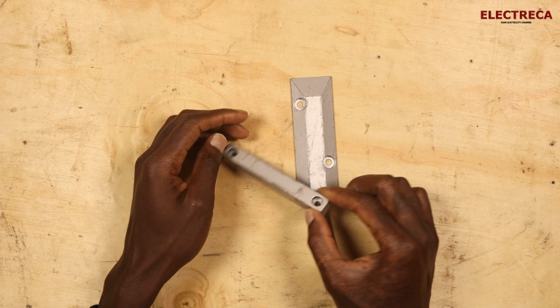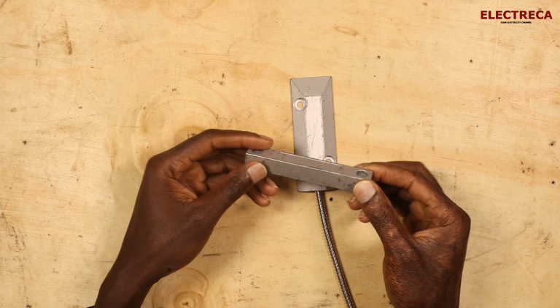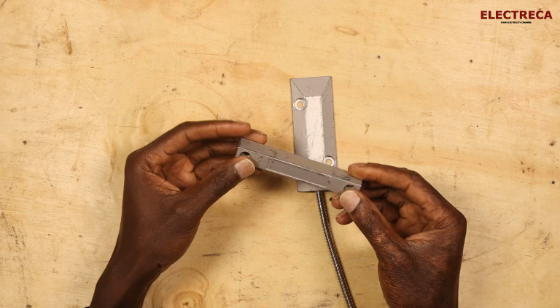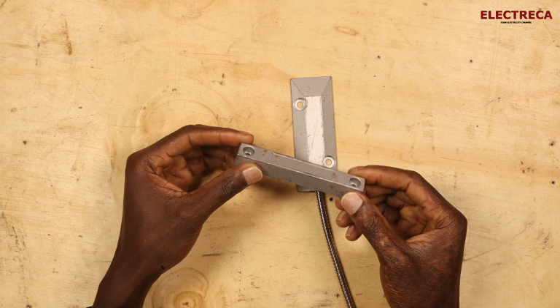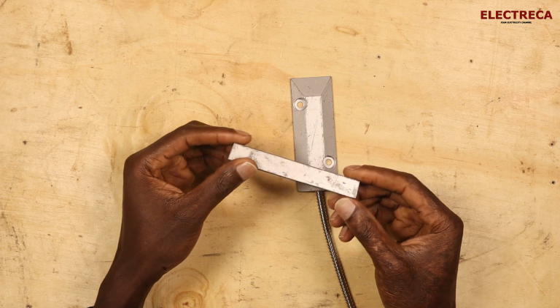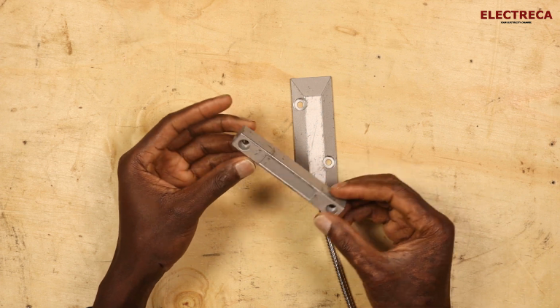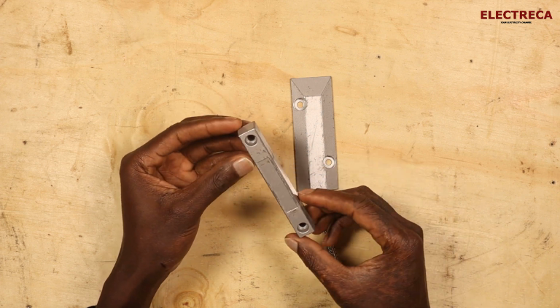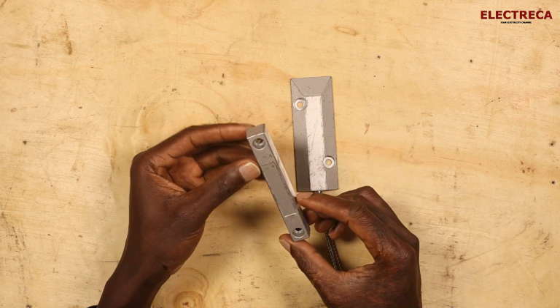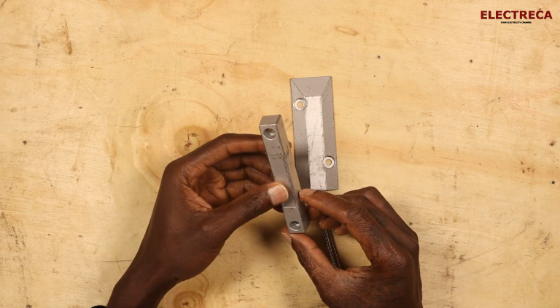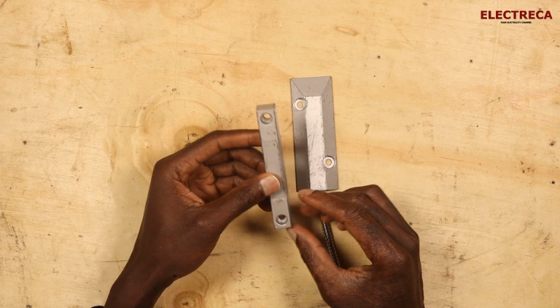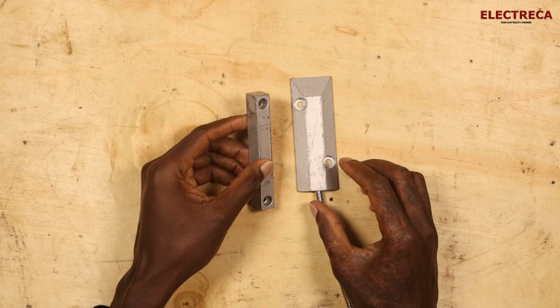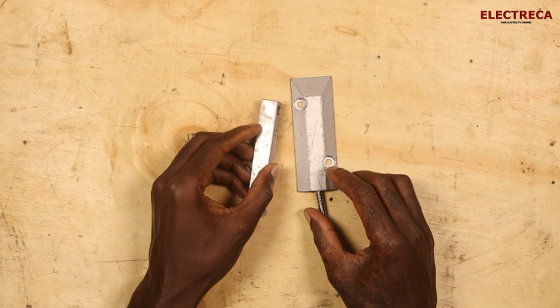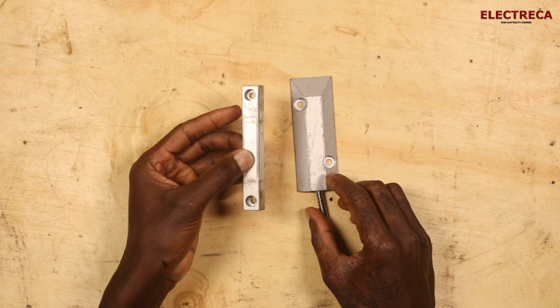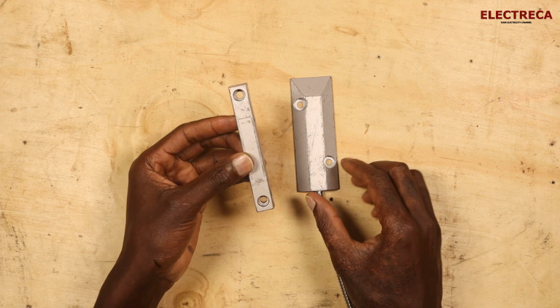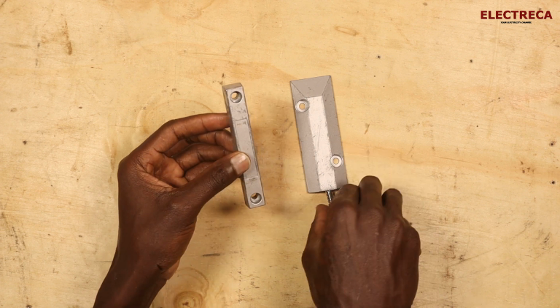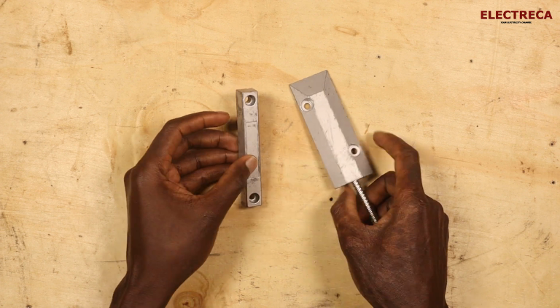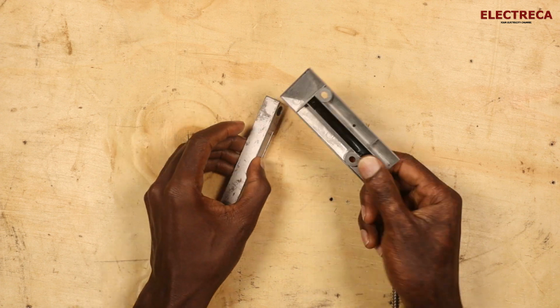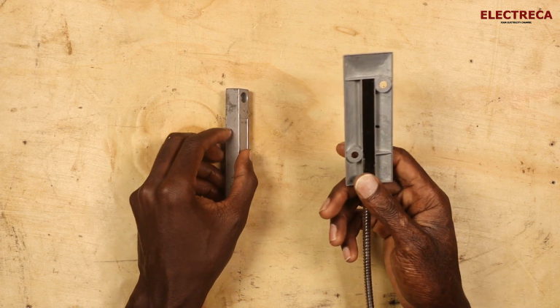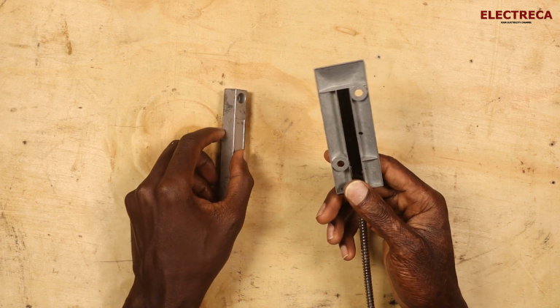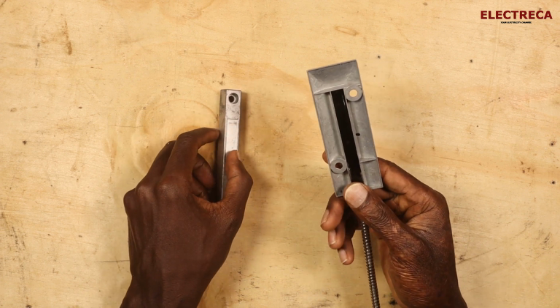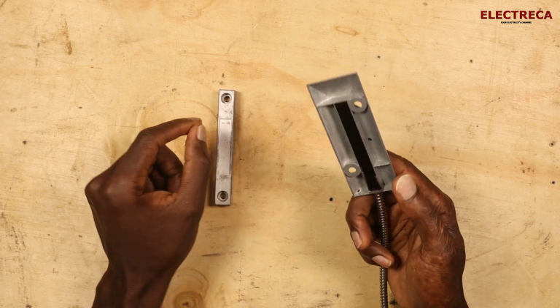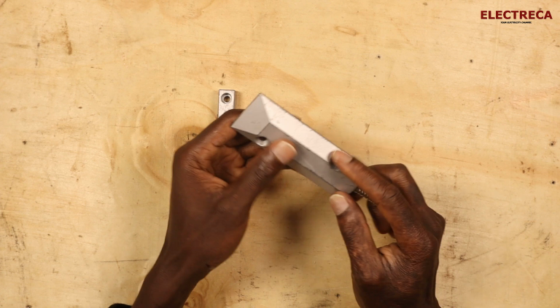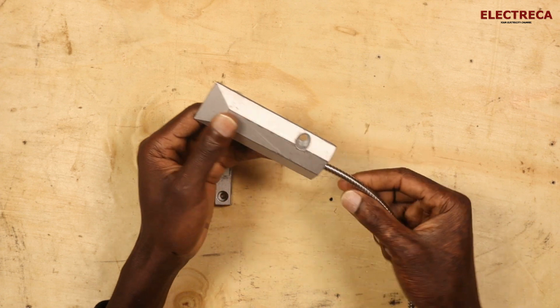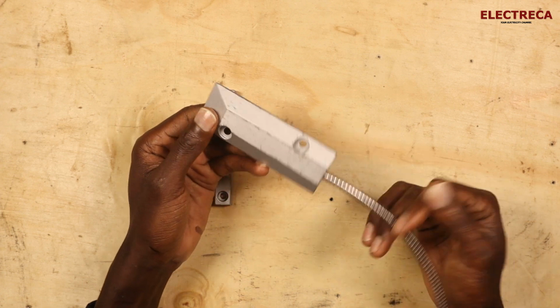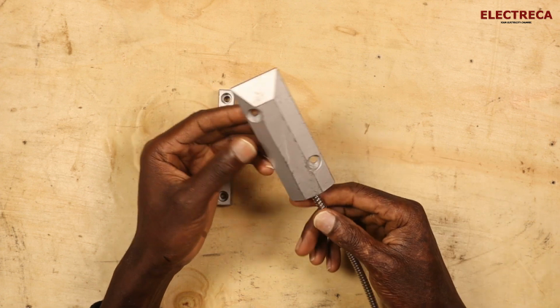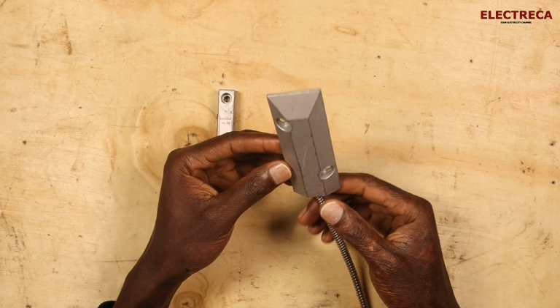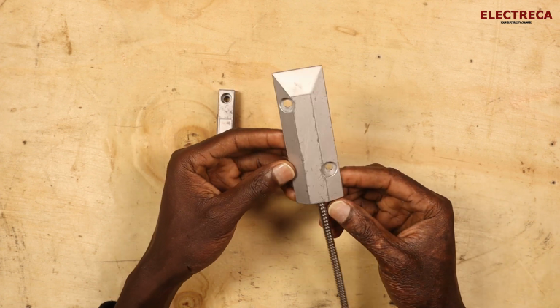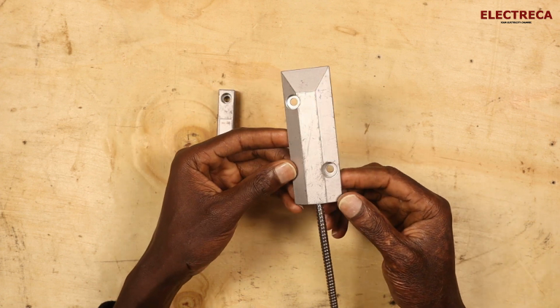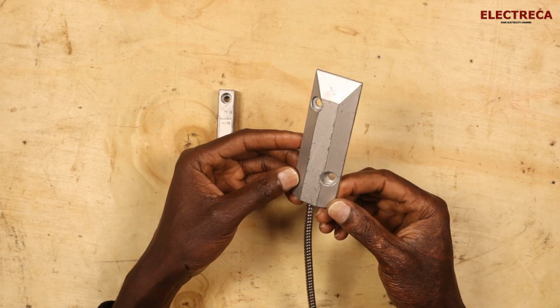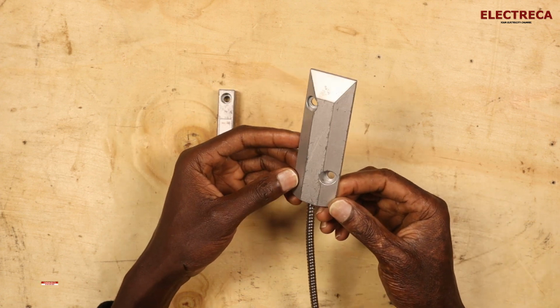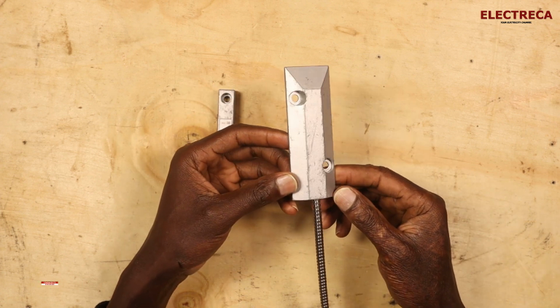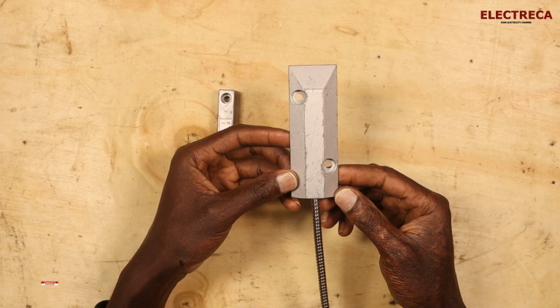Thank you very much for being a subscriber, I really appreciate that. This is a magnetic door sensor and I want us to see how it works and how you can use it.